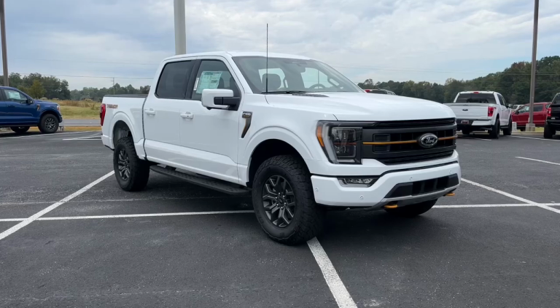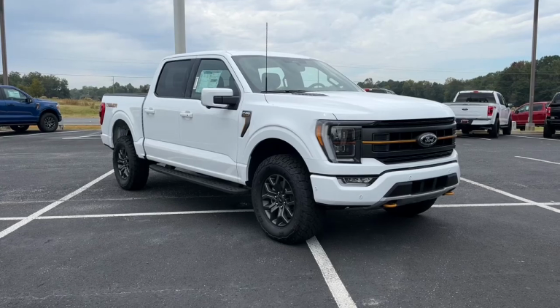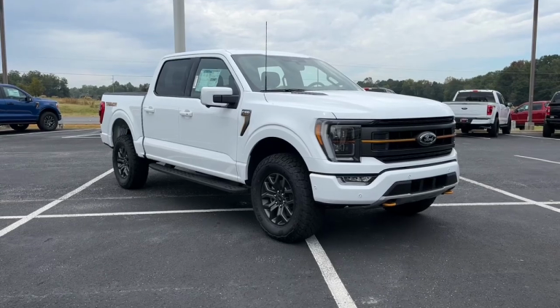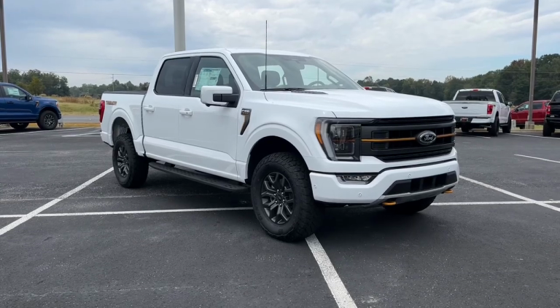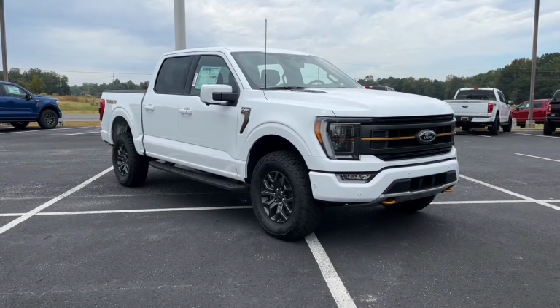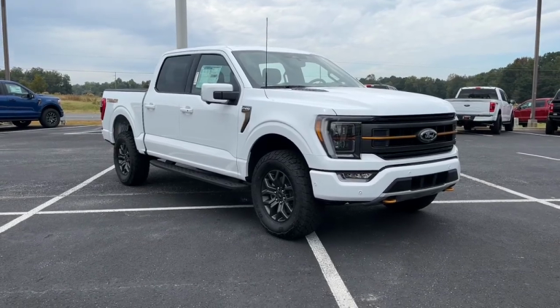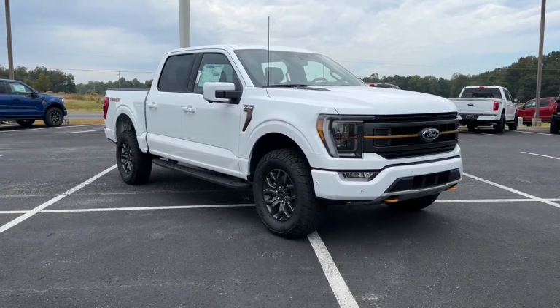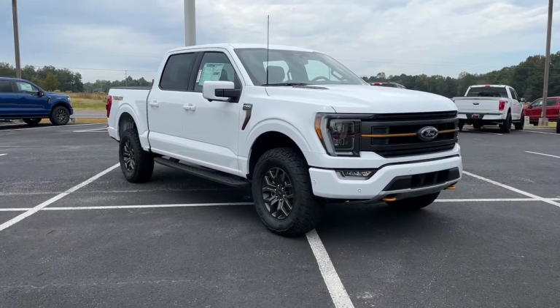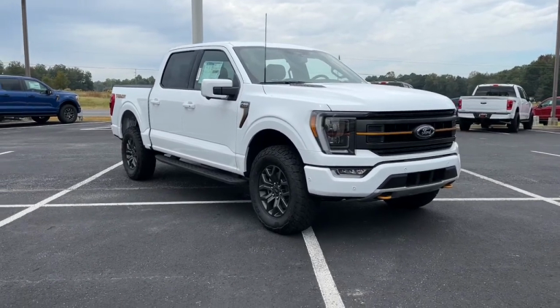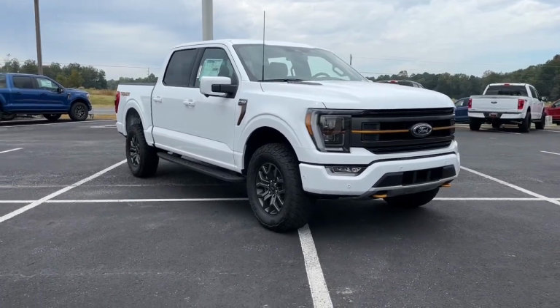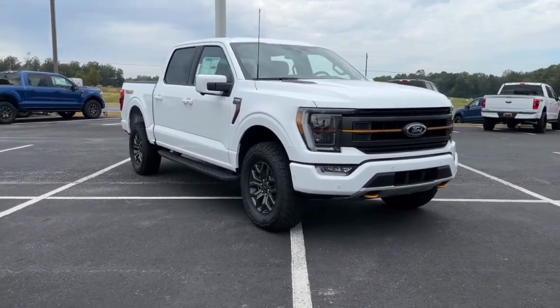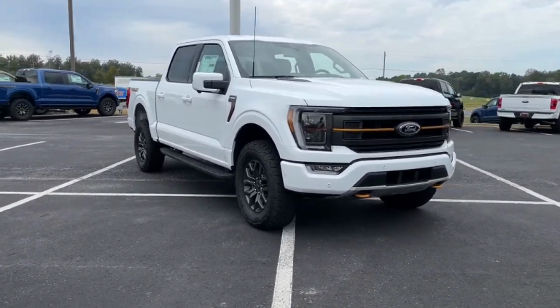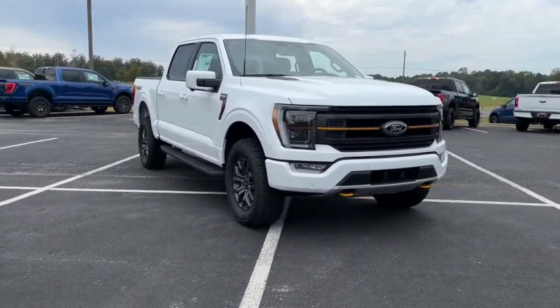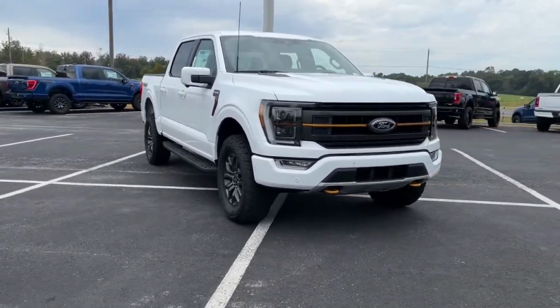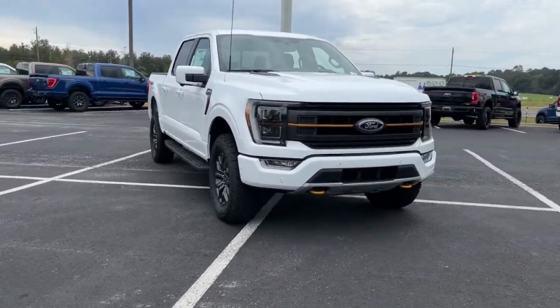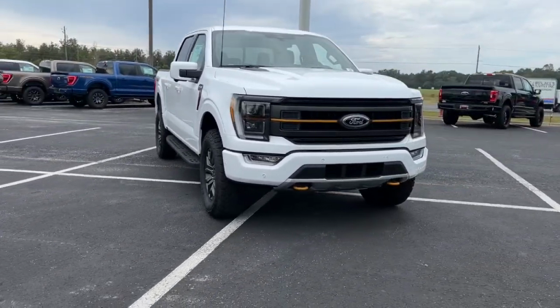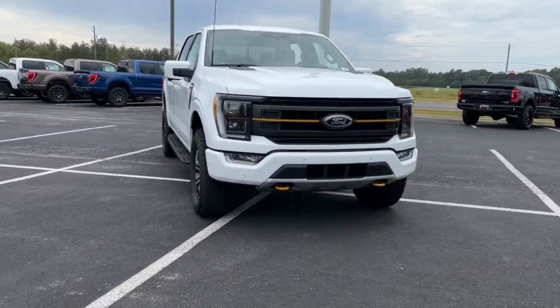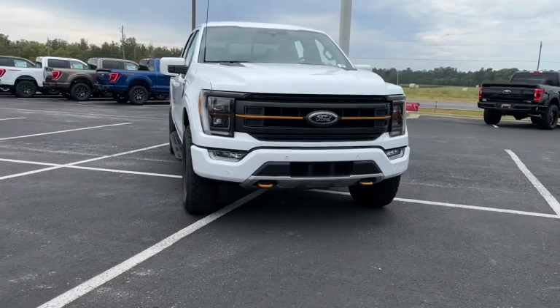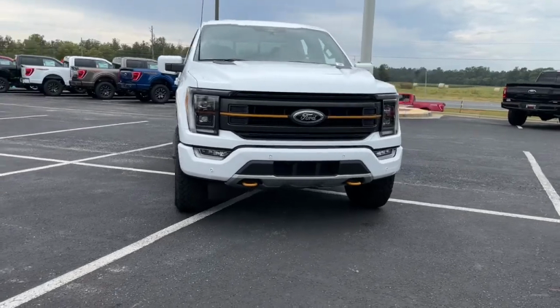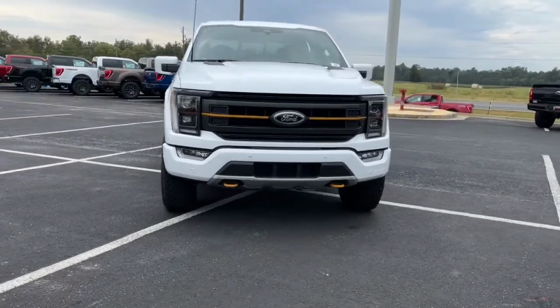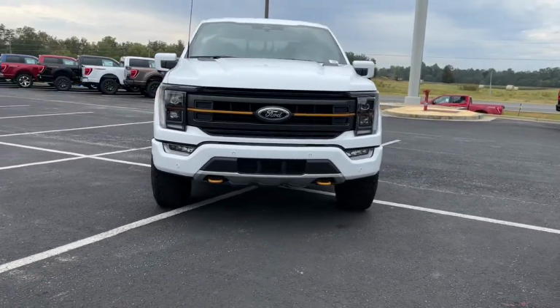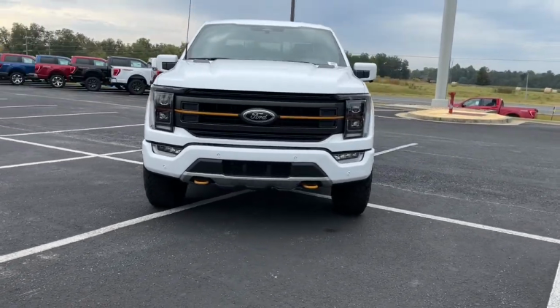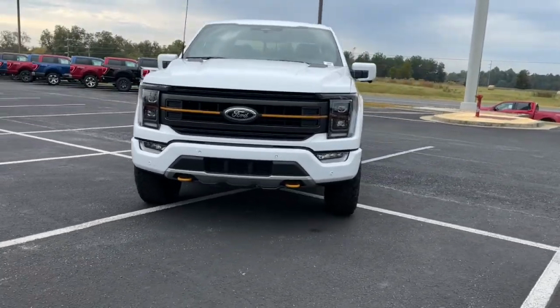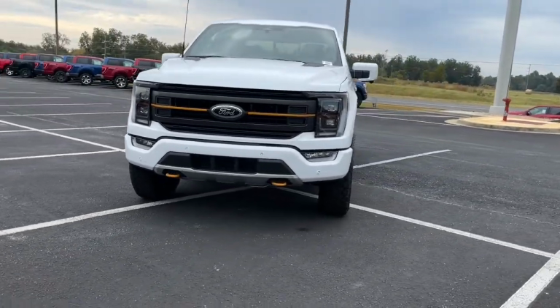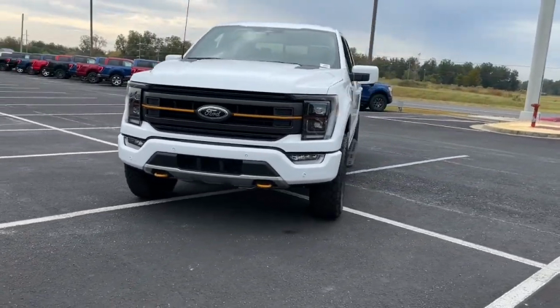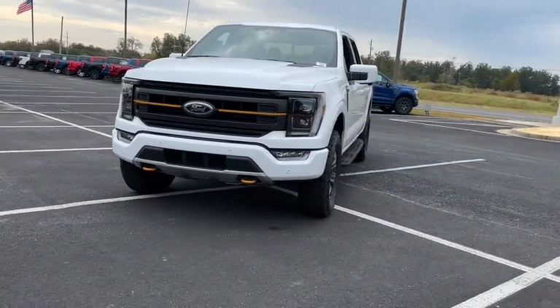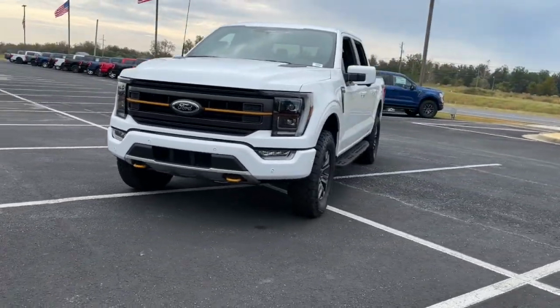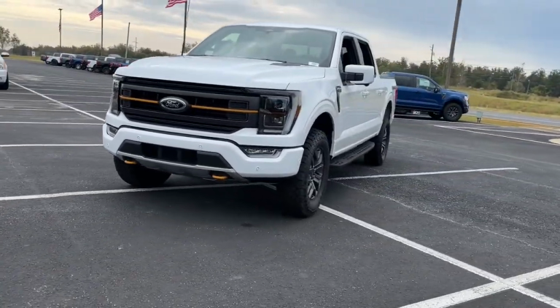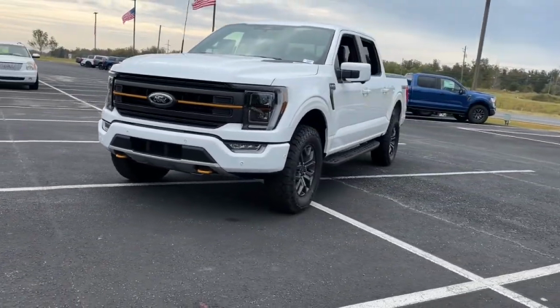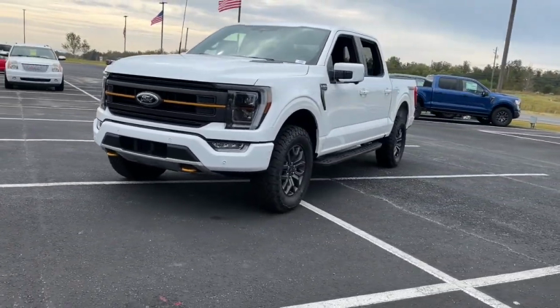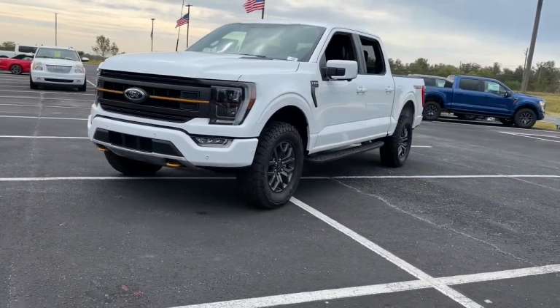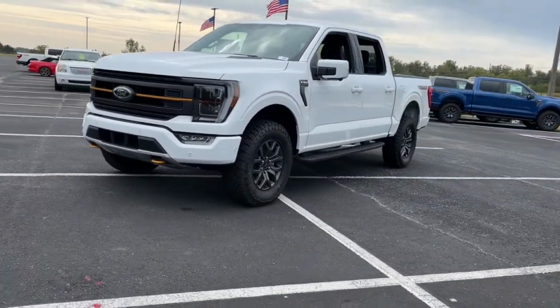Get into the 2022 Ford F-150. This rugged F-150 is ready for work, off-roading, or a little R&R.